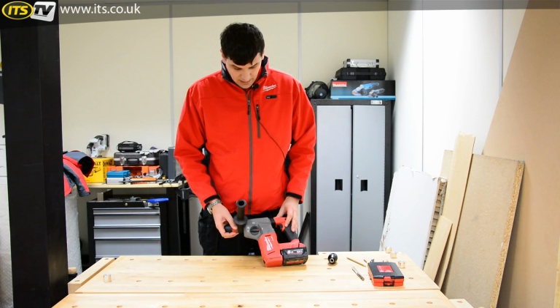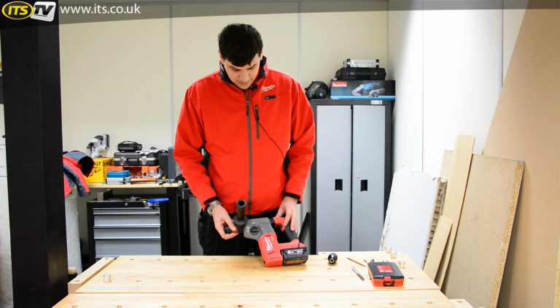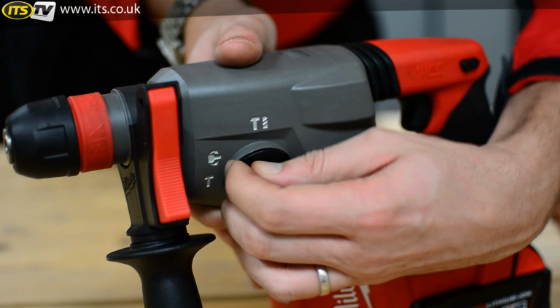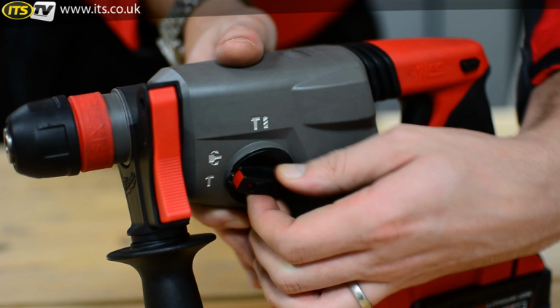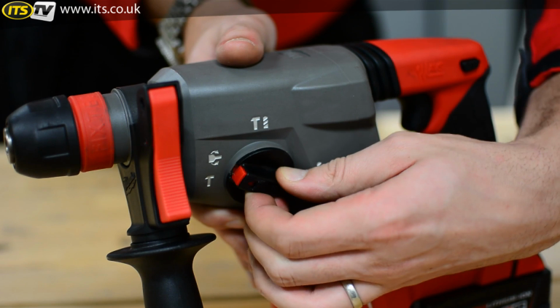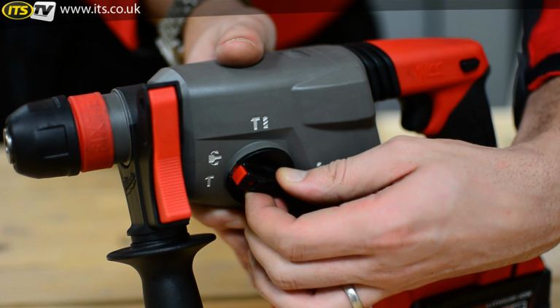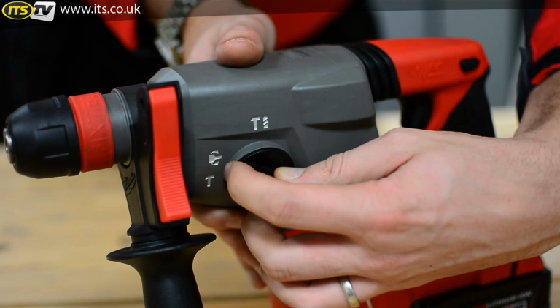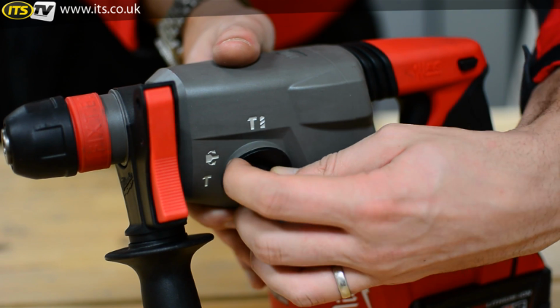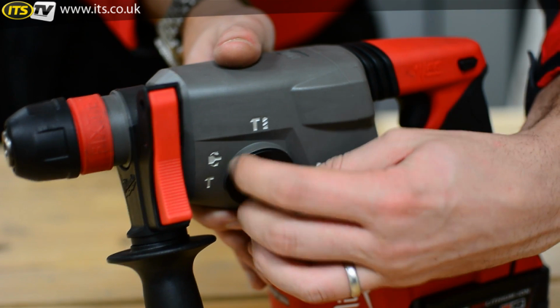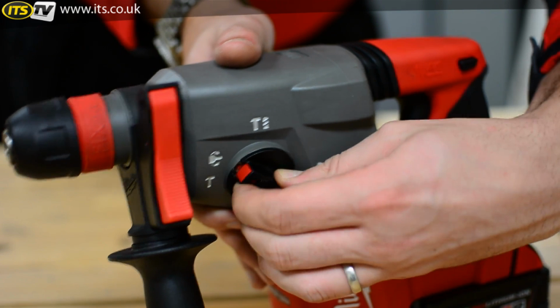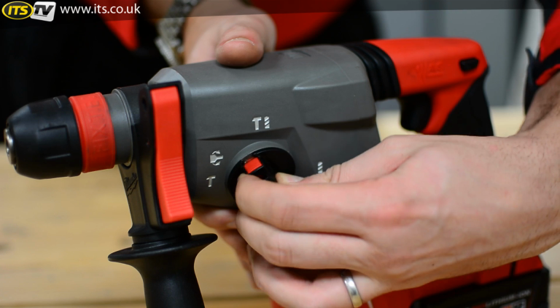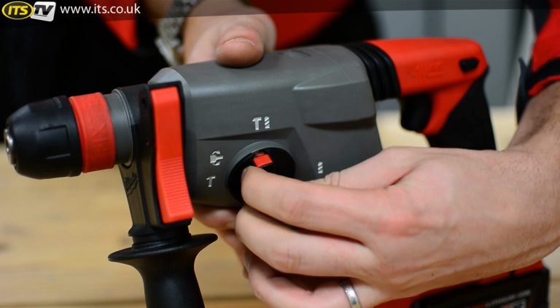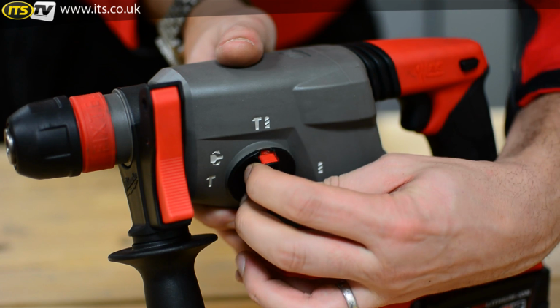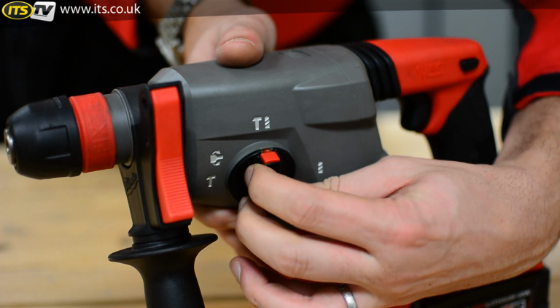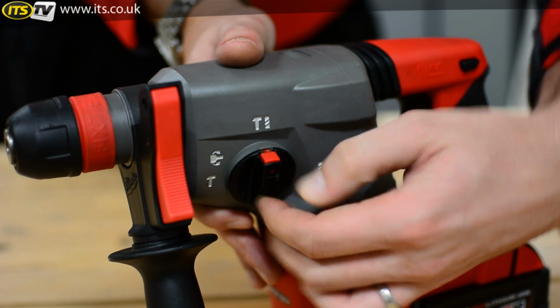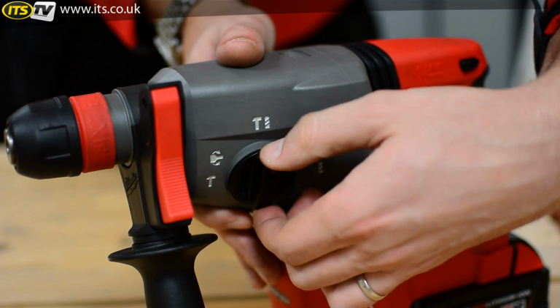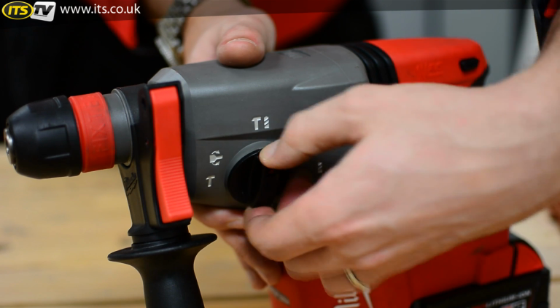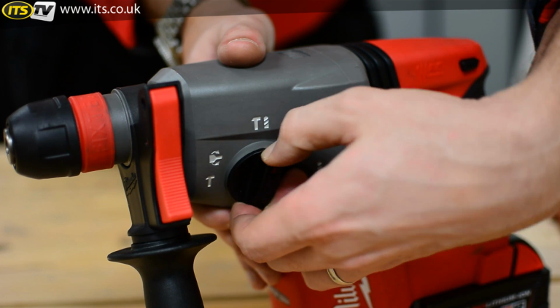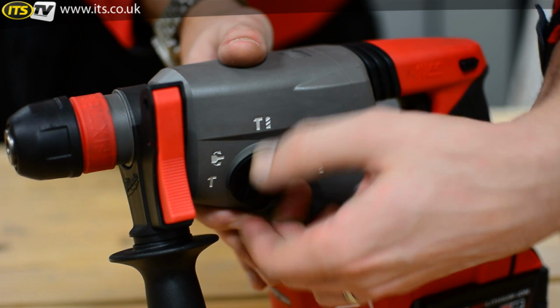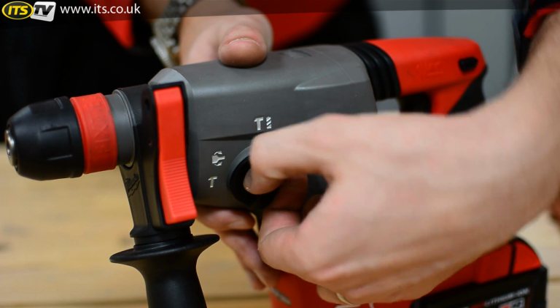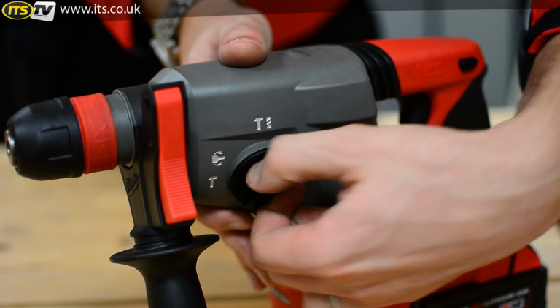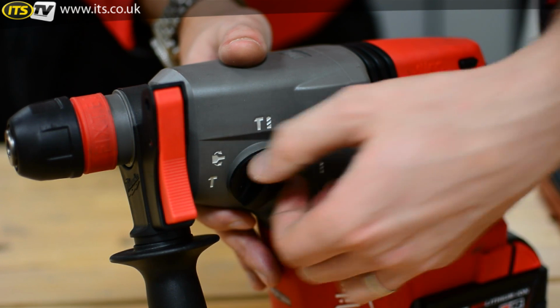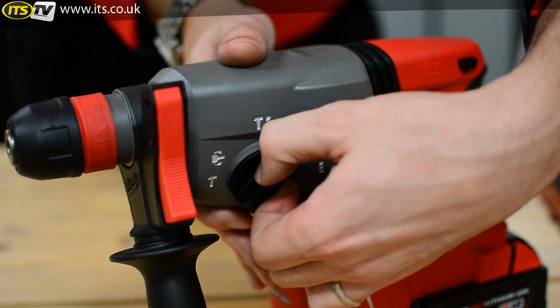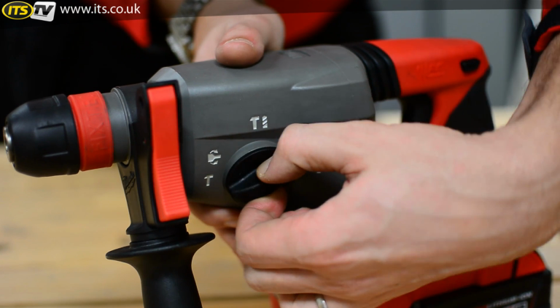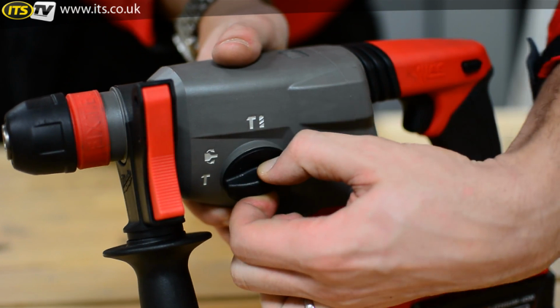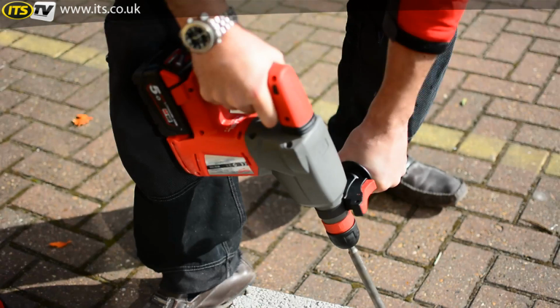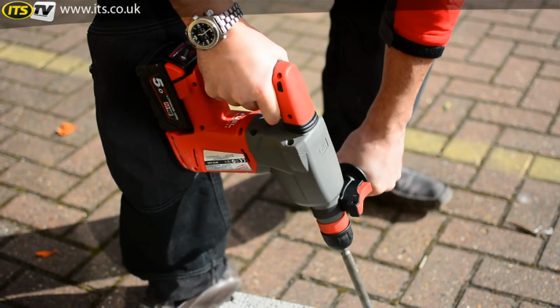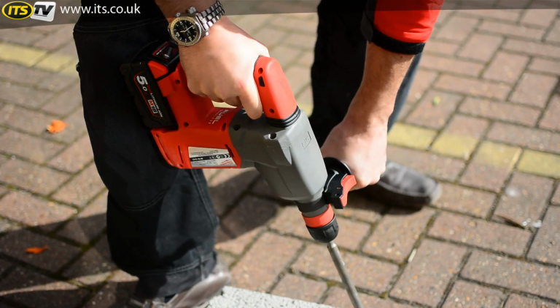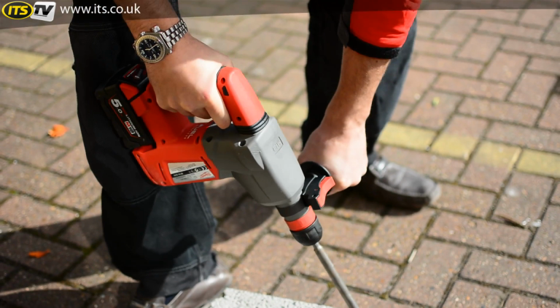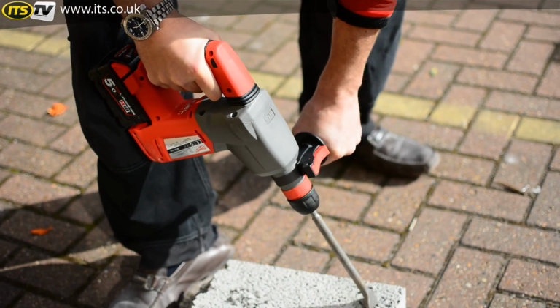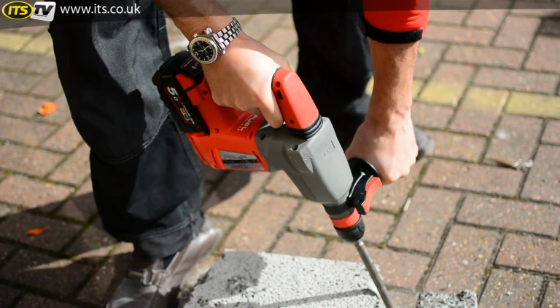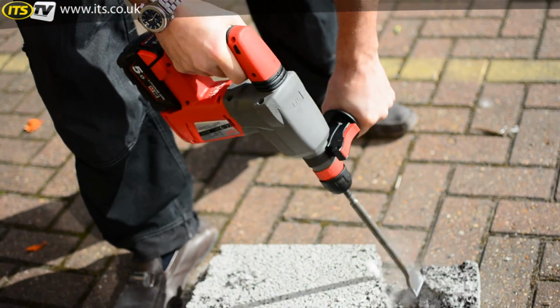Here we have a 4-mode hammer: rotary, rotary hammer, chisel, and chisel lock-off — allowing the end user to rotate the chuck into 12 different positions and lock it off at every 30 degrees.